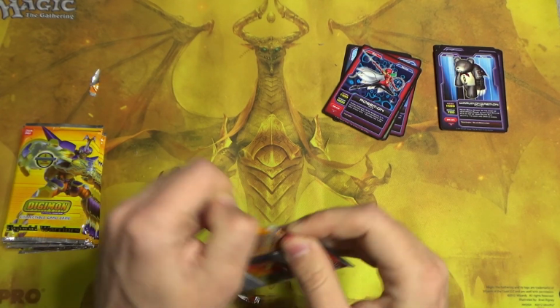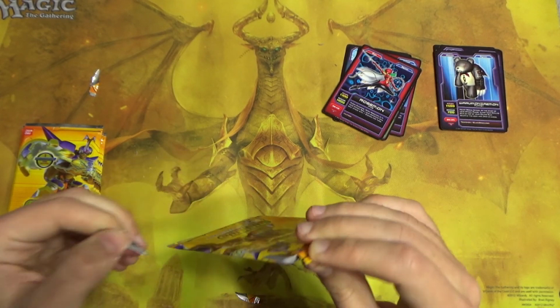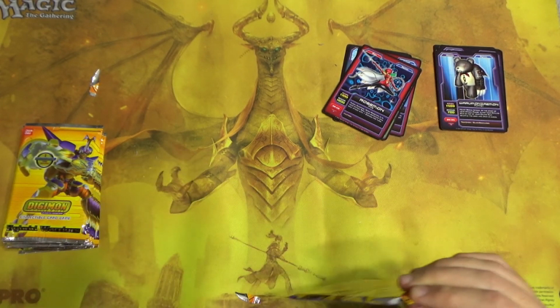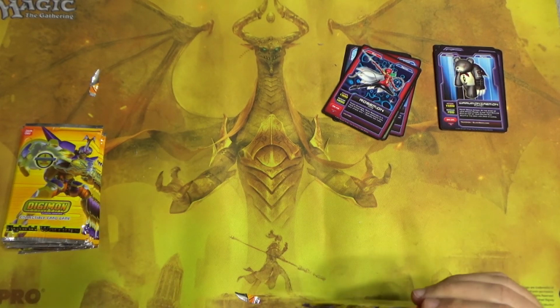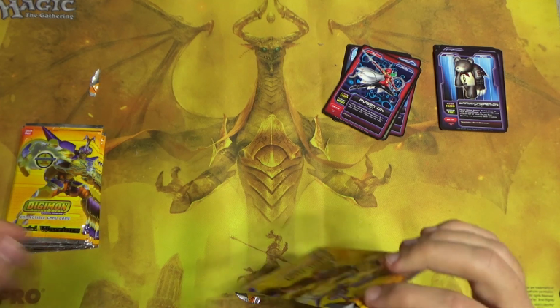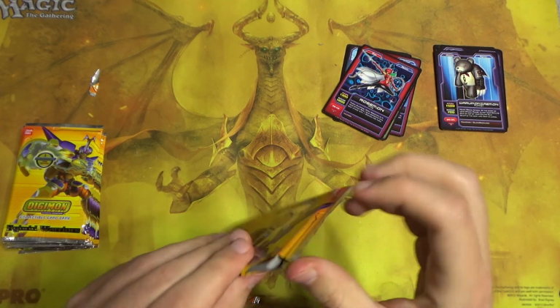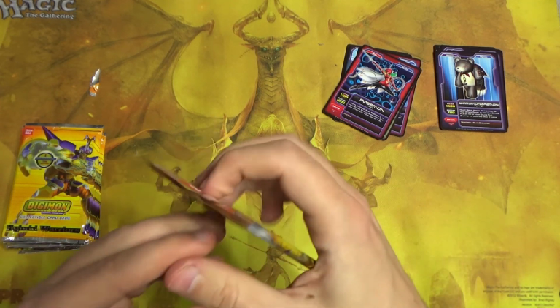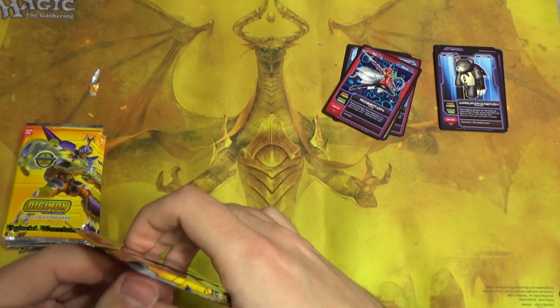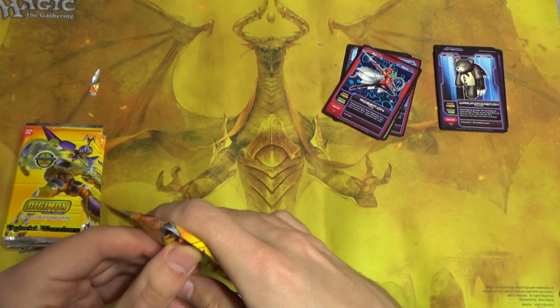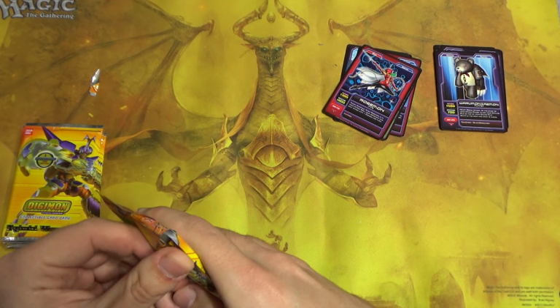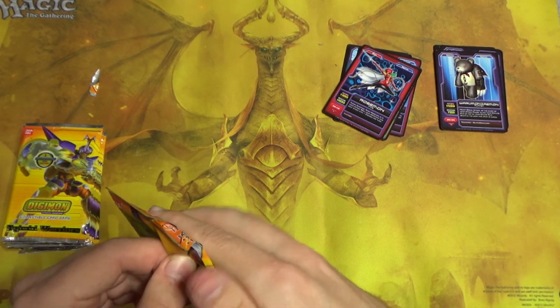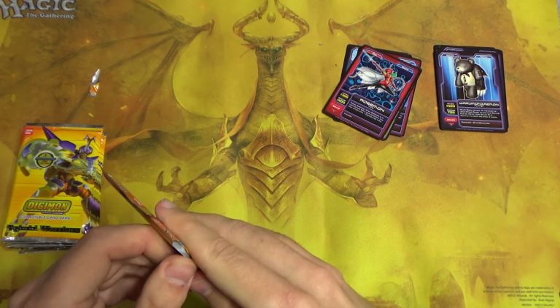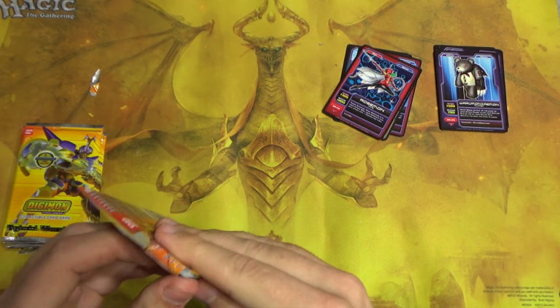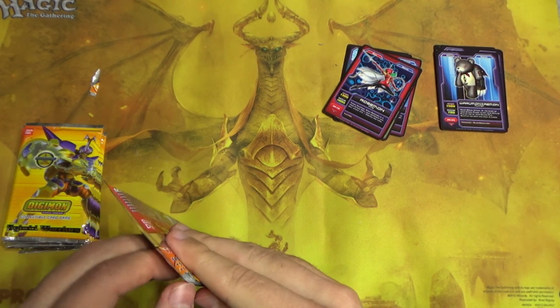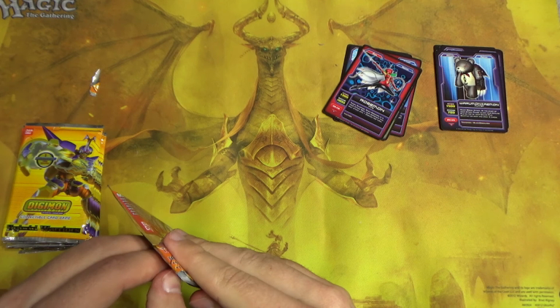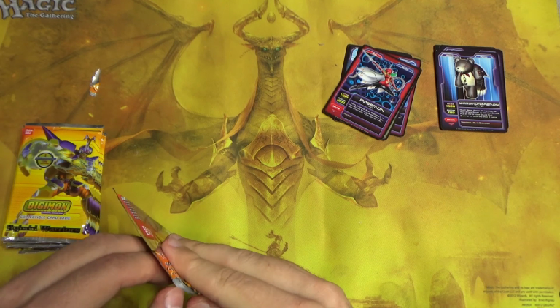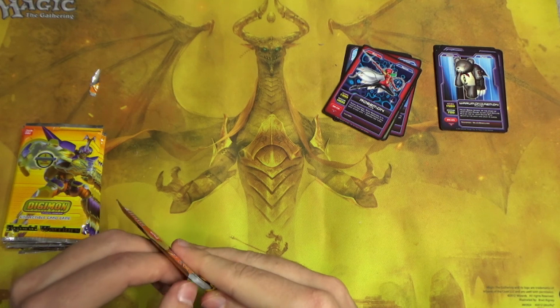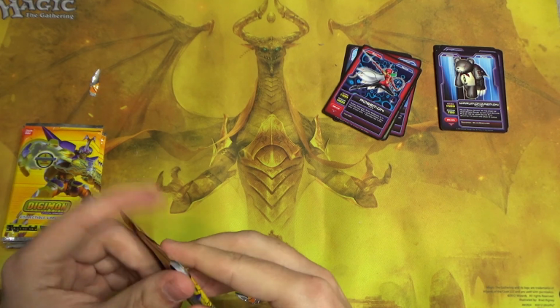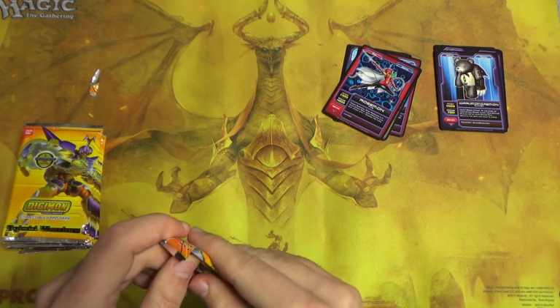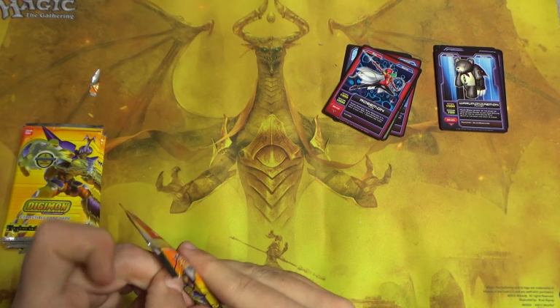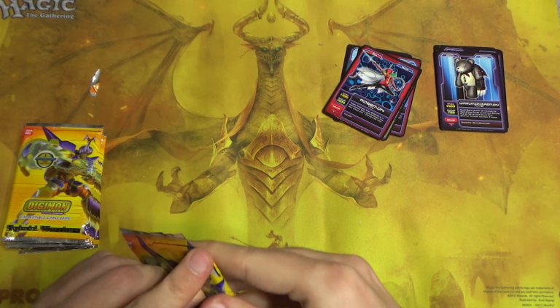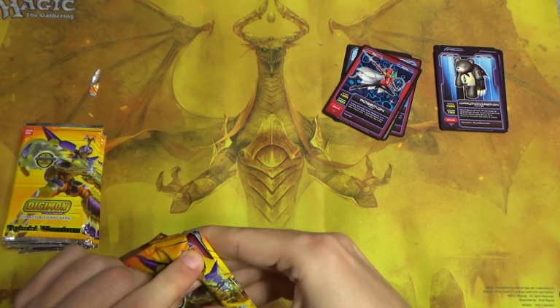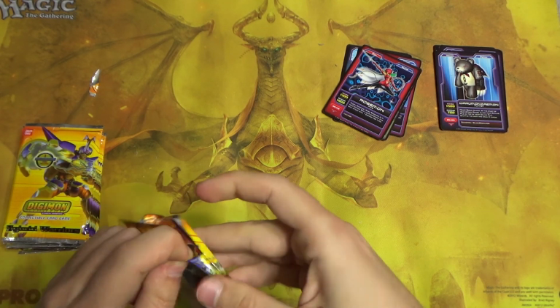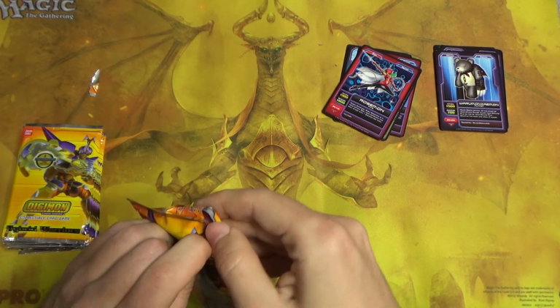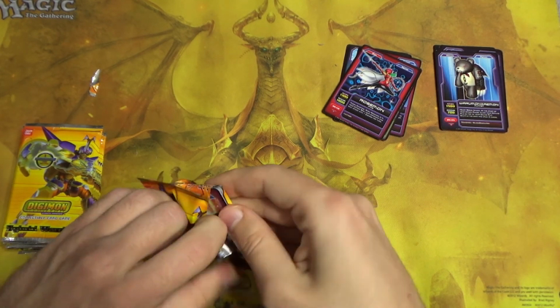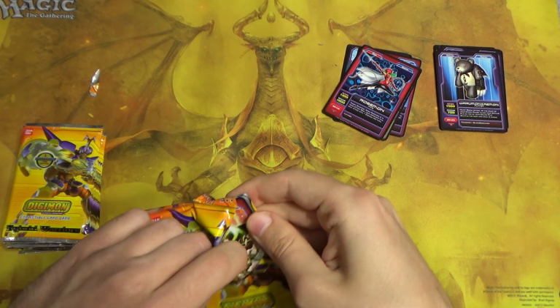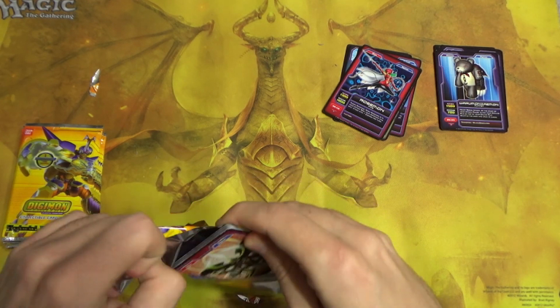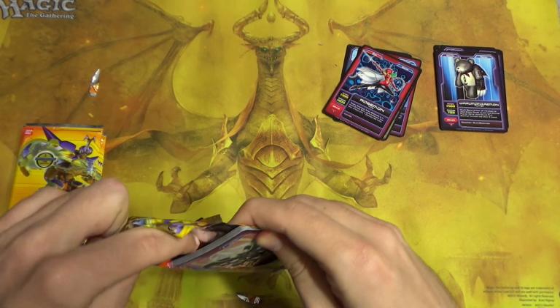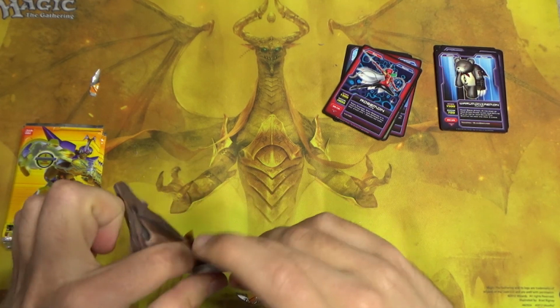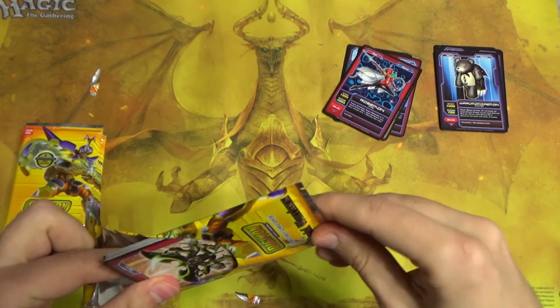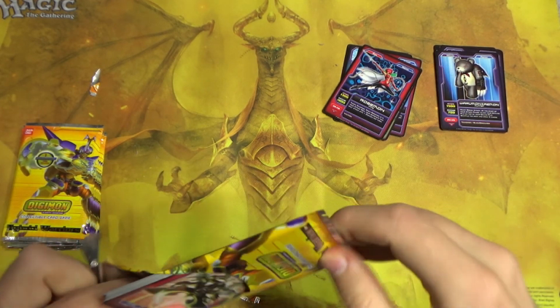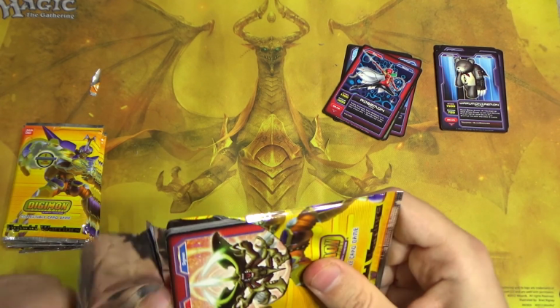Now that I'm thinking about it, 86 cards is a very small card pool for a card game, typically. I think the average Magic the Gathering set, for example, is like 150 cards, probably, if not more.